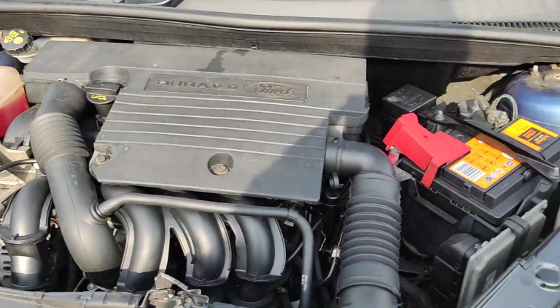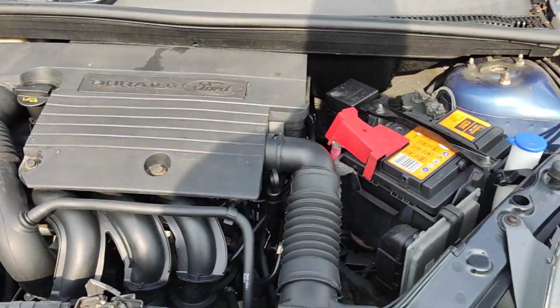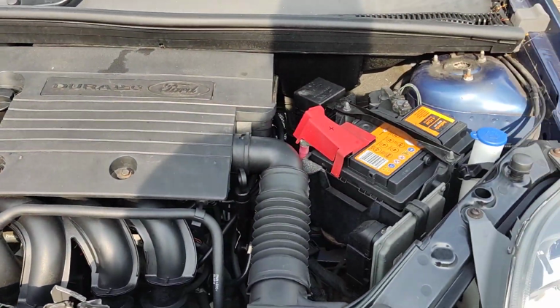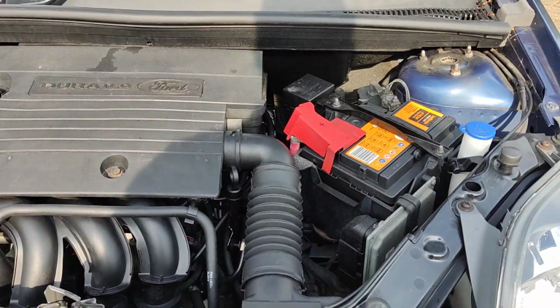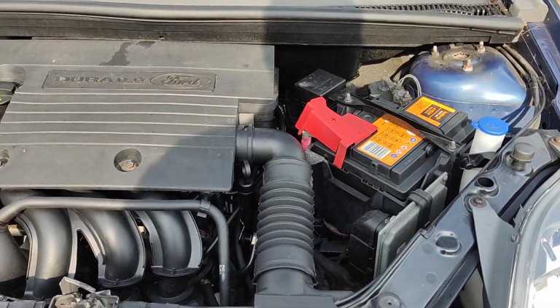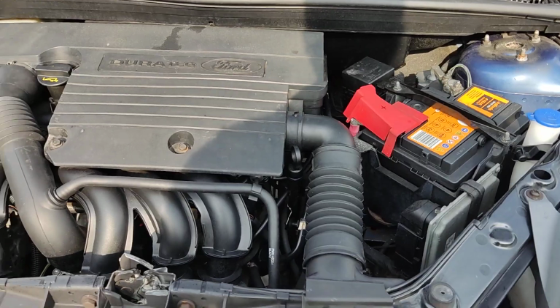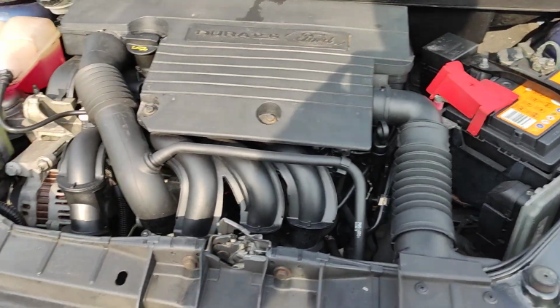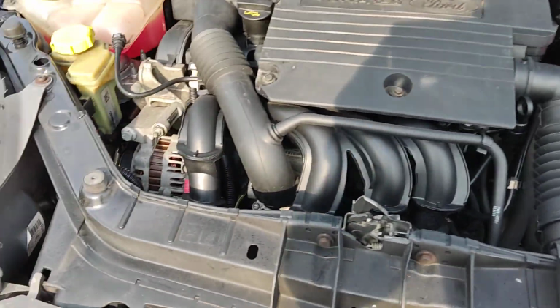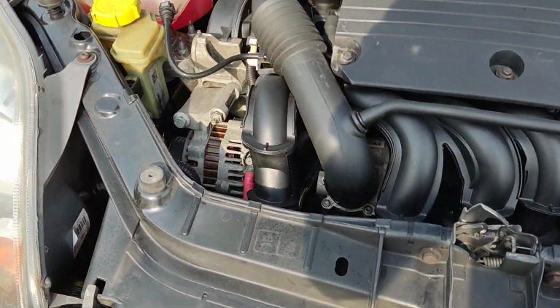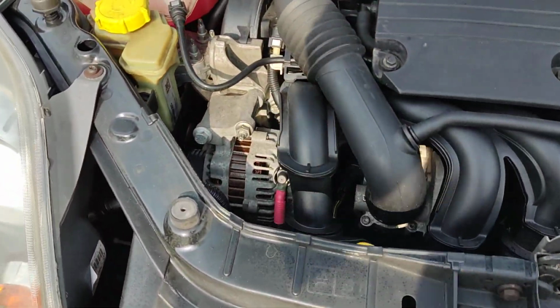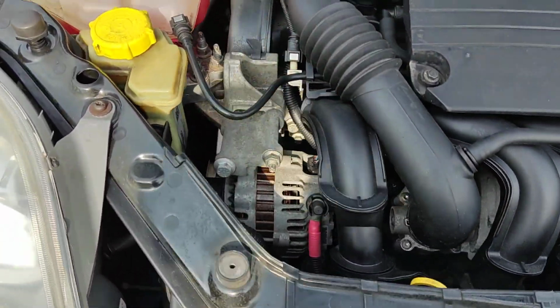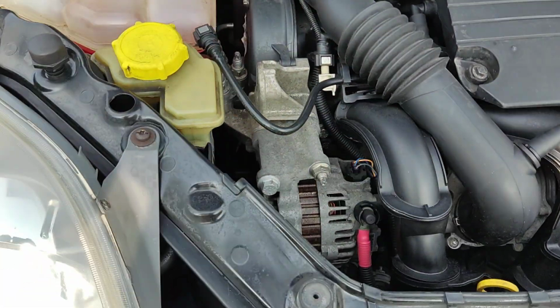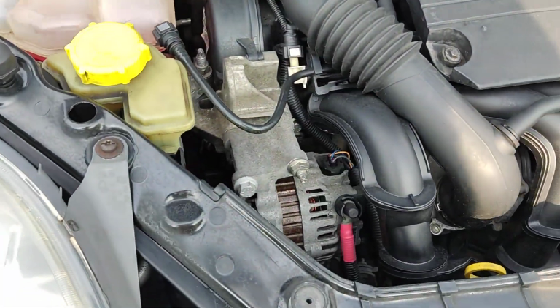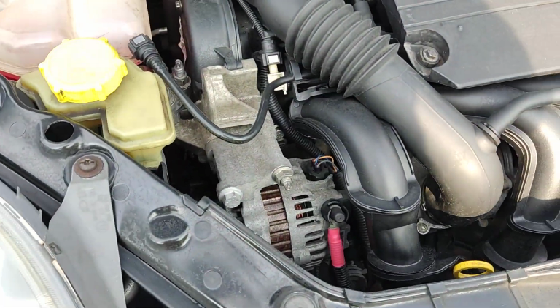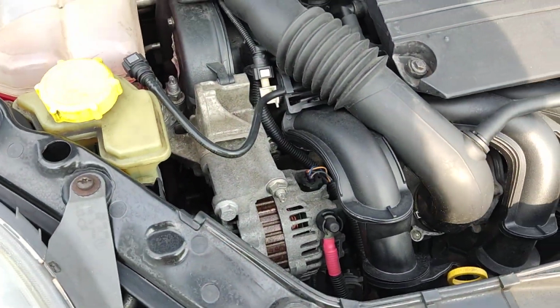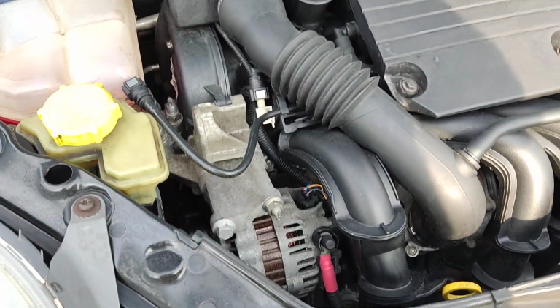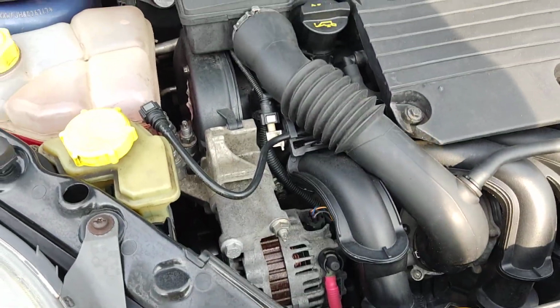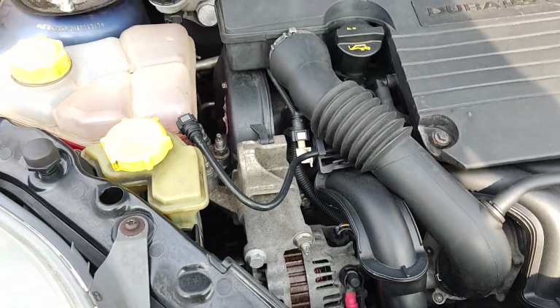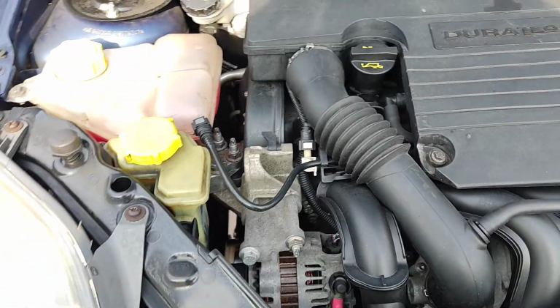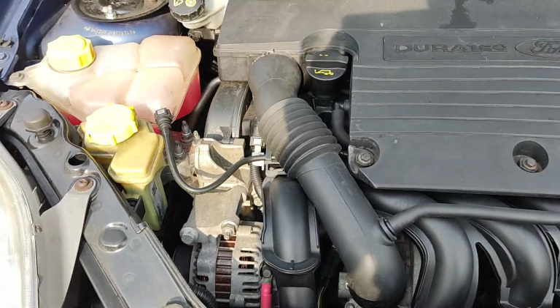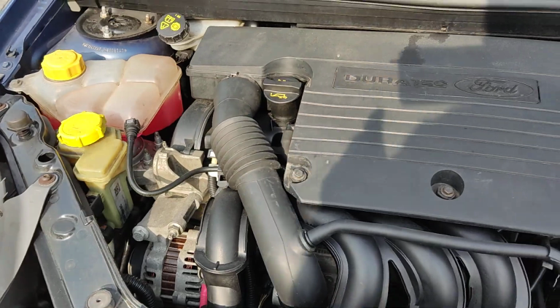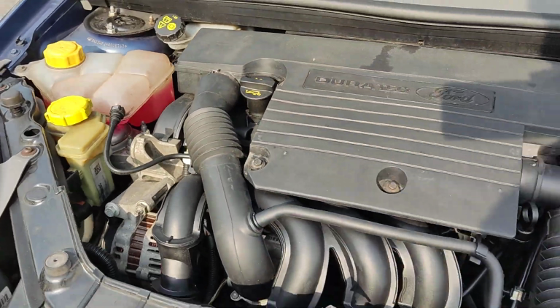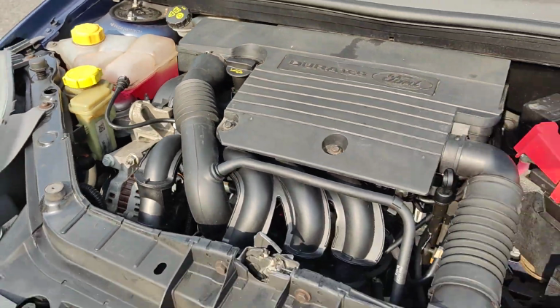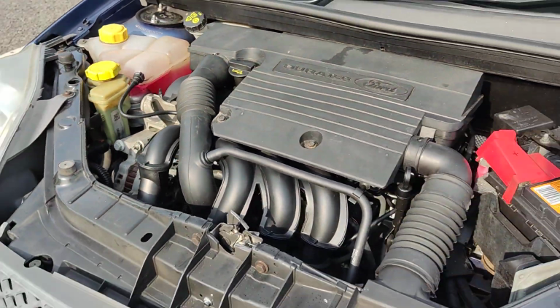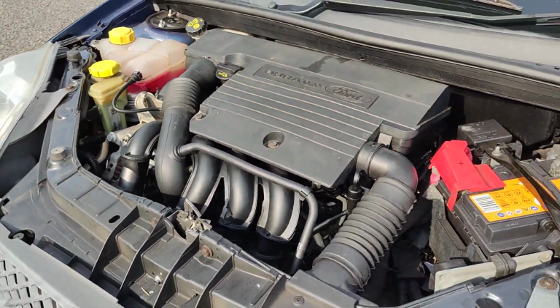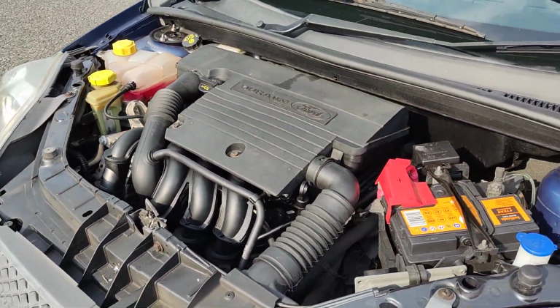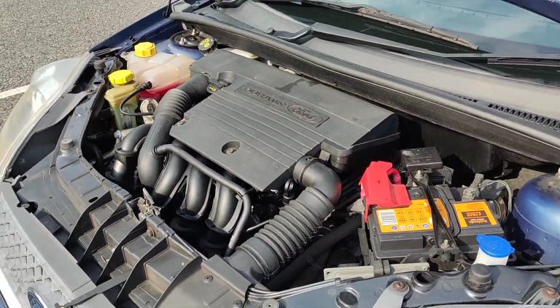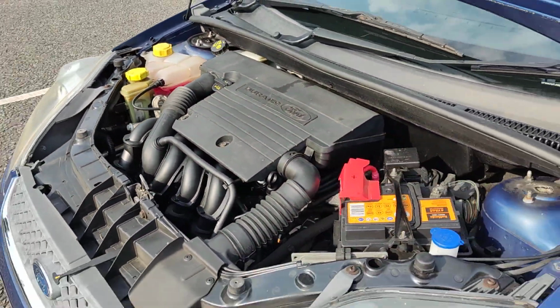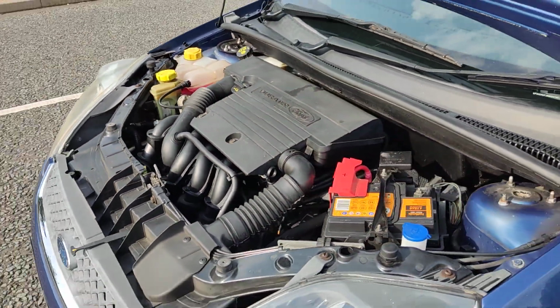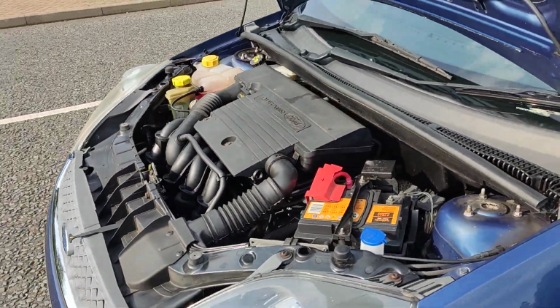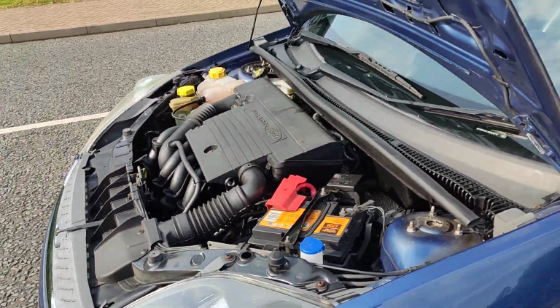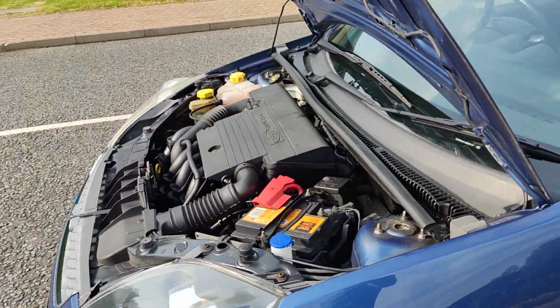Recently serviced. Cam belt and water pump have been replaced by Faye Car Deals. Only done 42,000 miles on the clock, which is well below its average mileage.